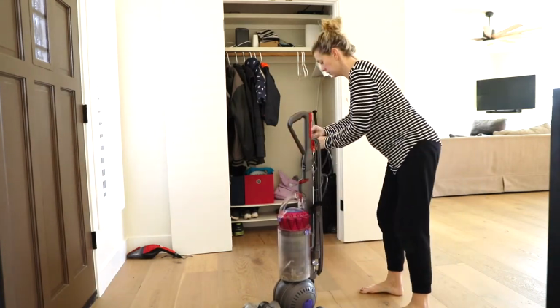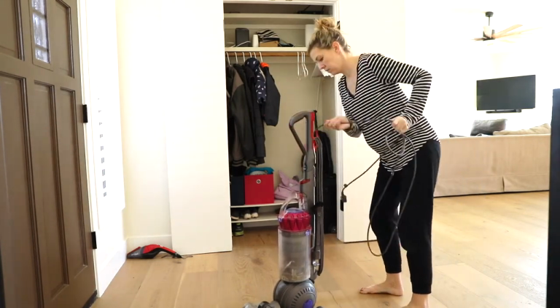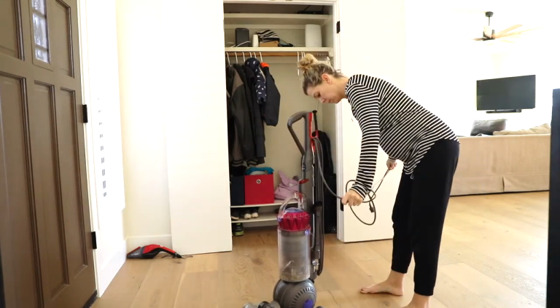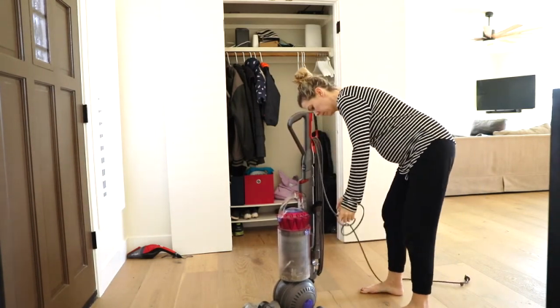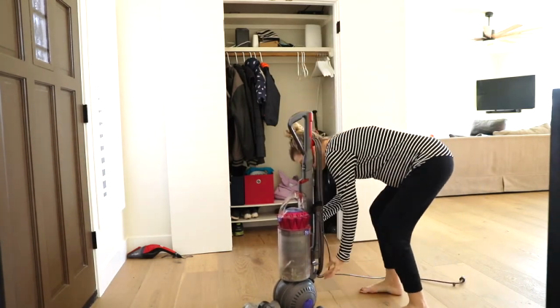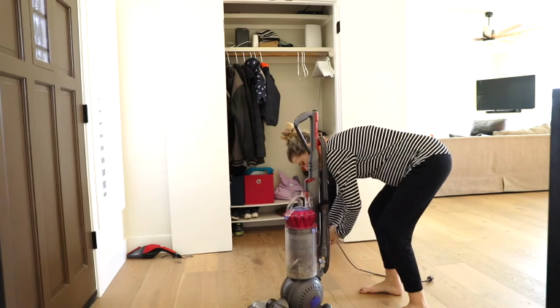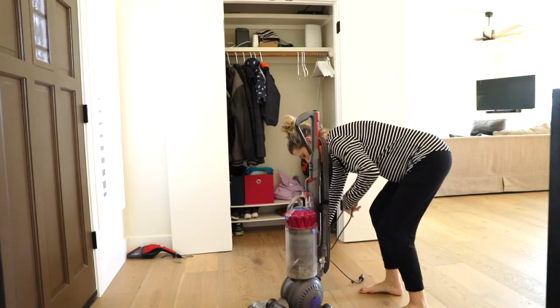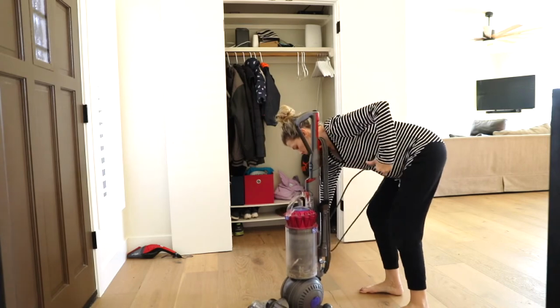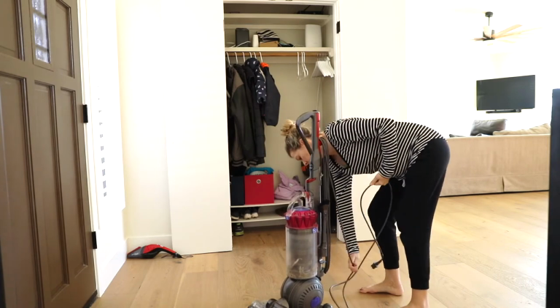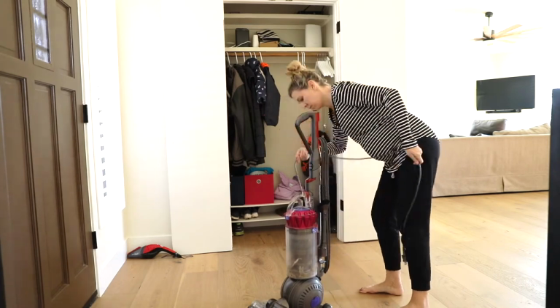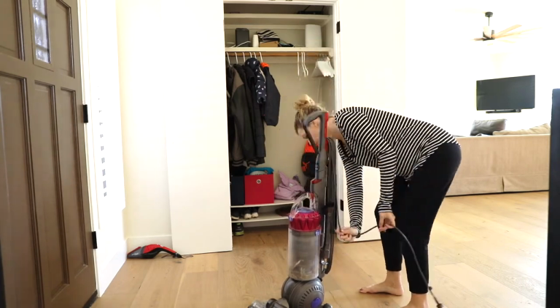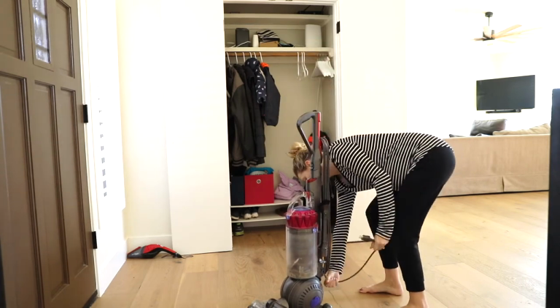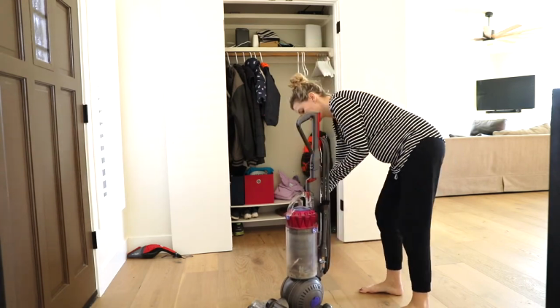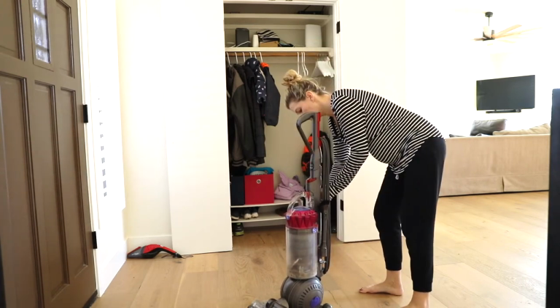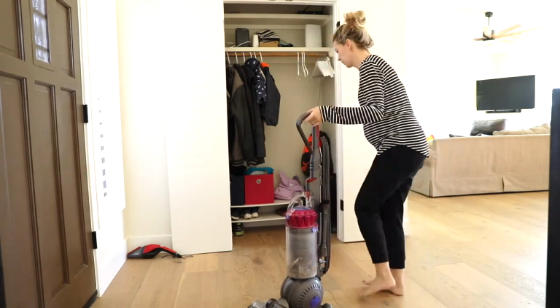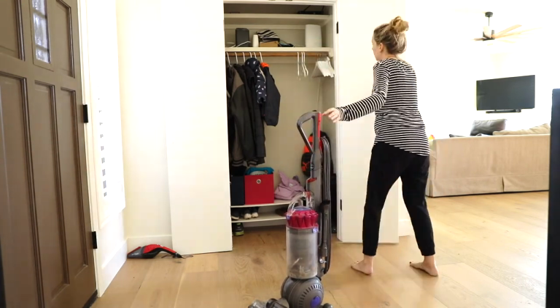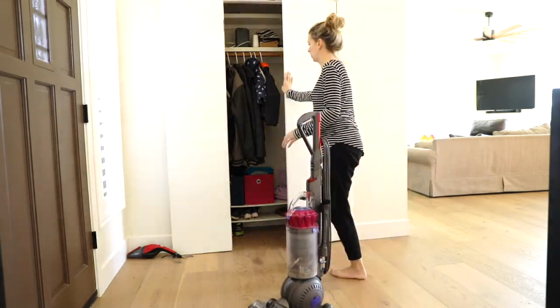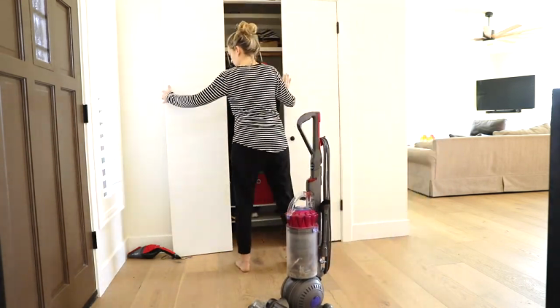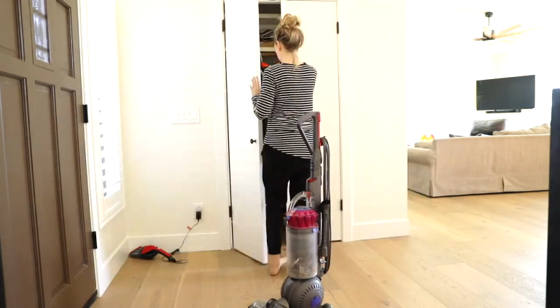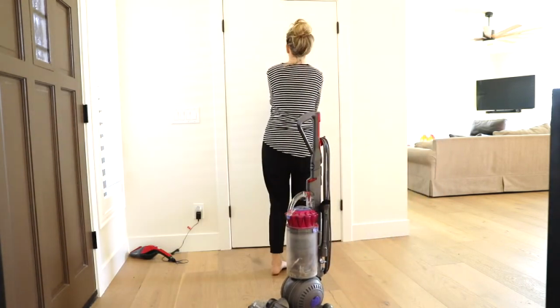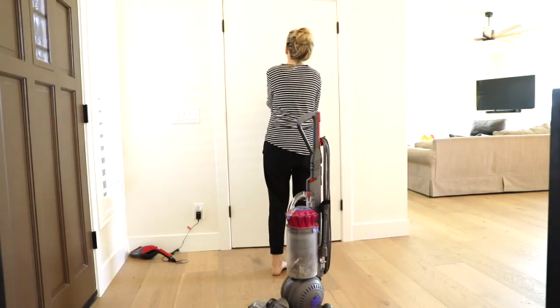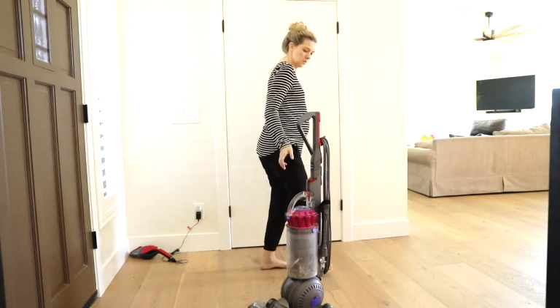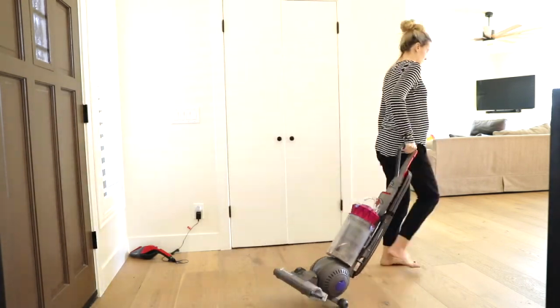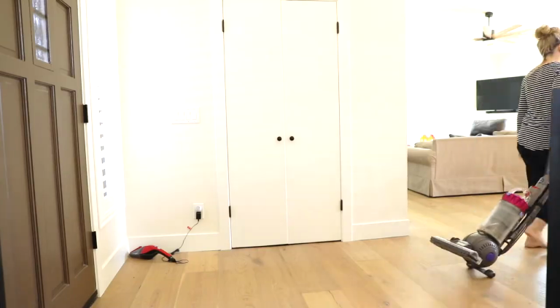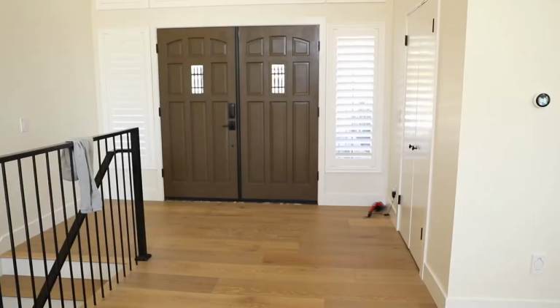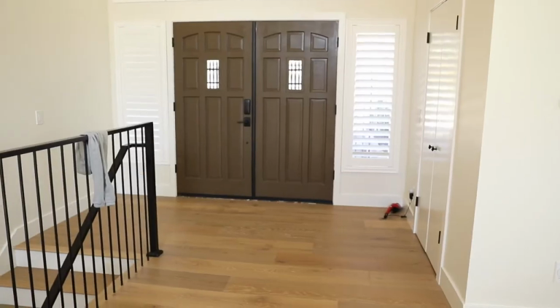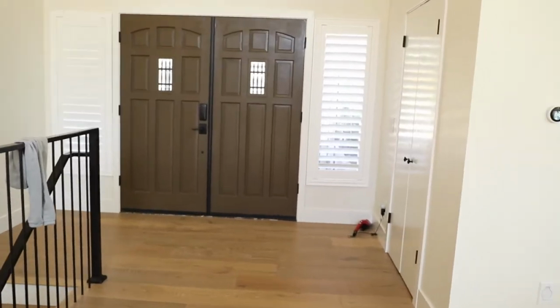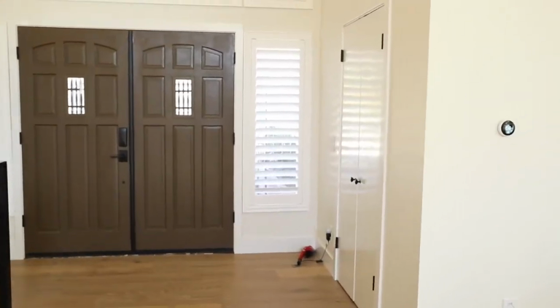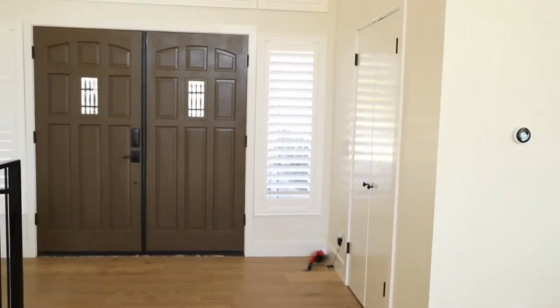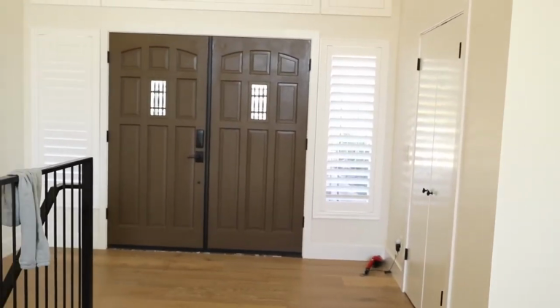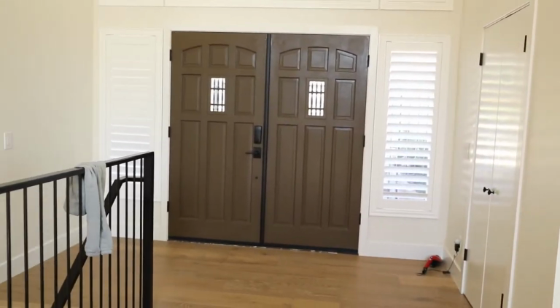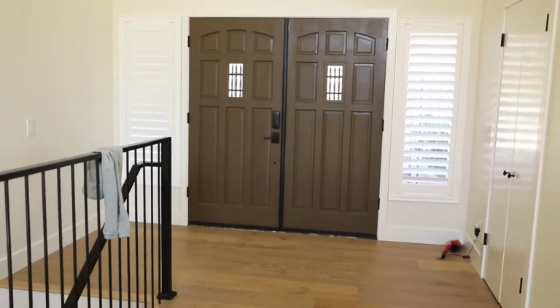Now that that's done, I'm going to put this vacuum cleaner away. And there it is — our clean, organized, and decluttered entryway.